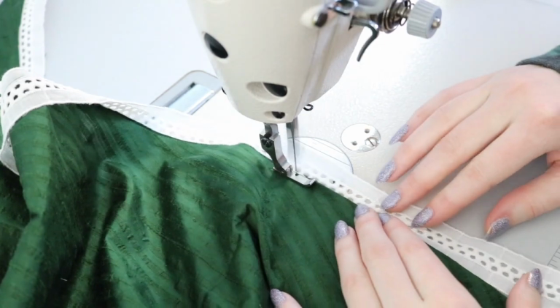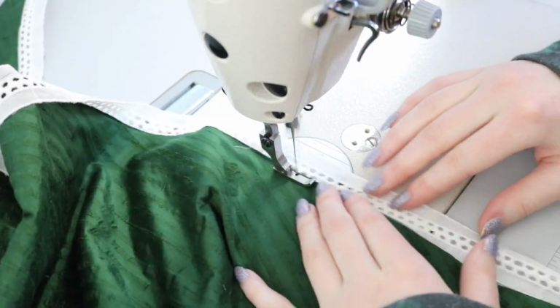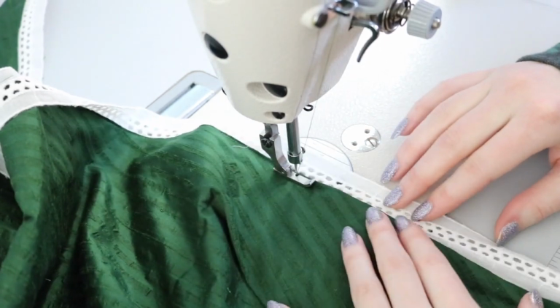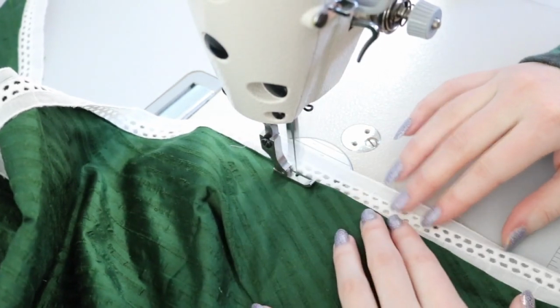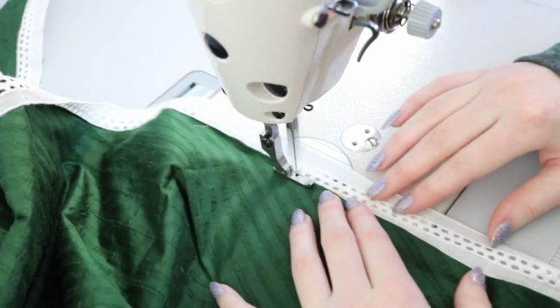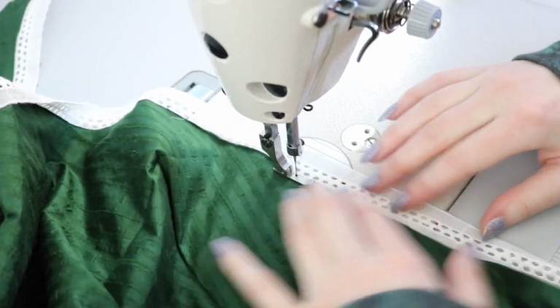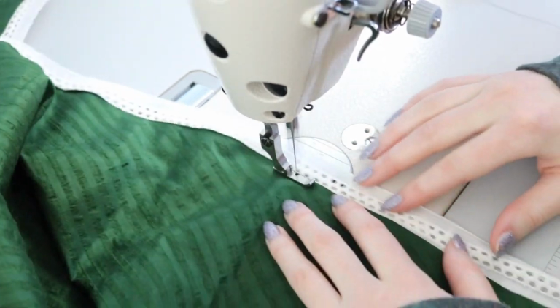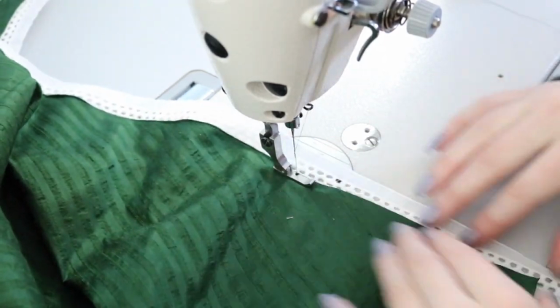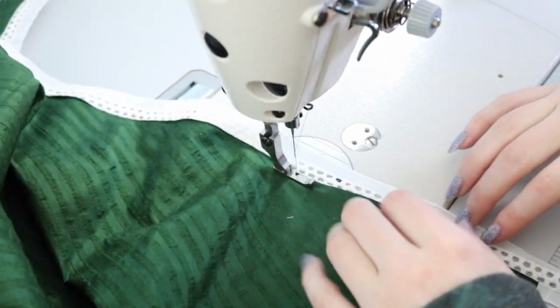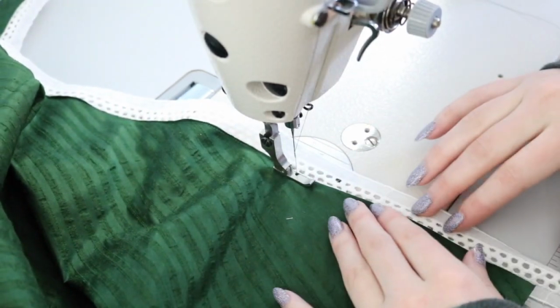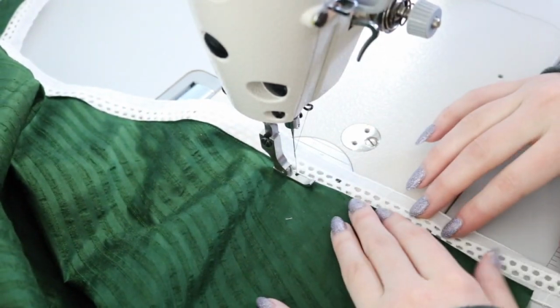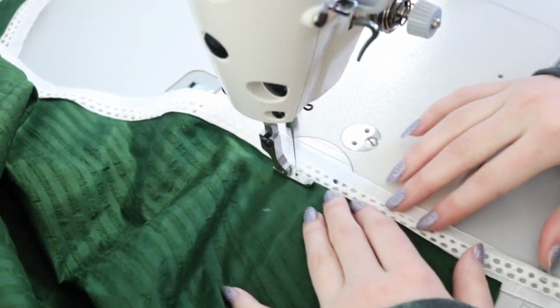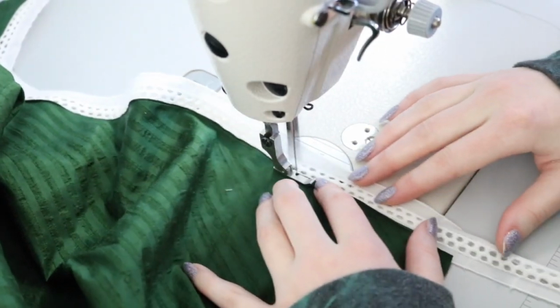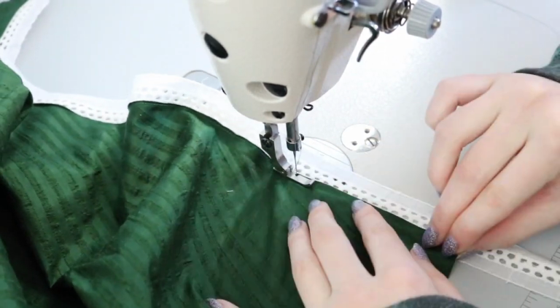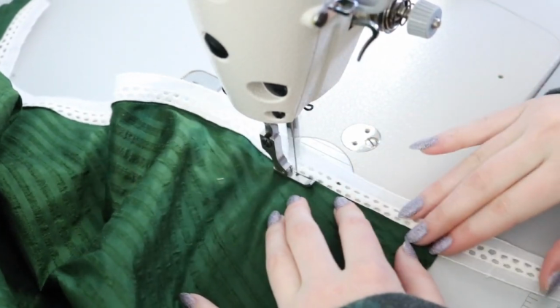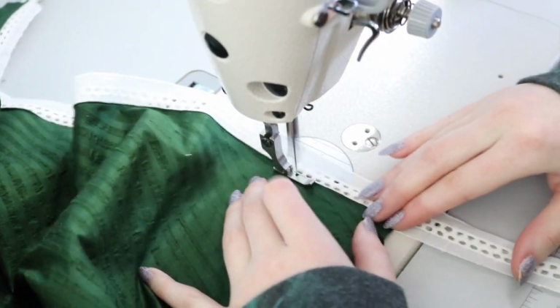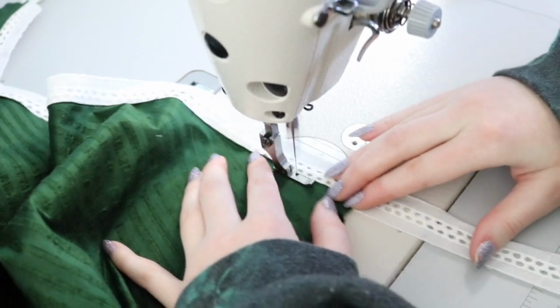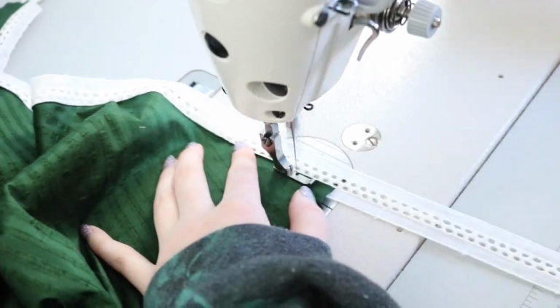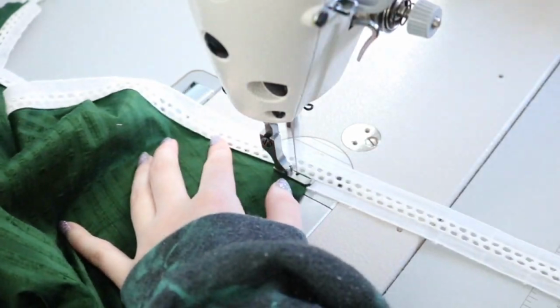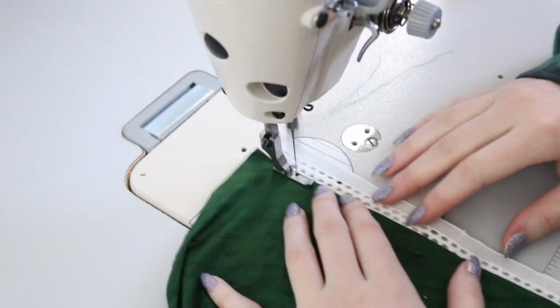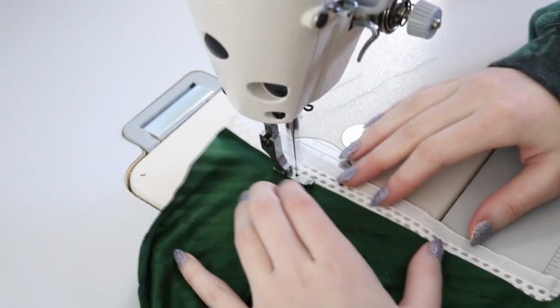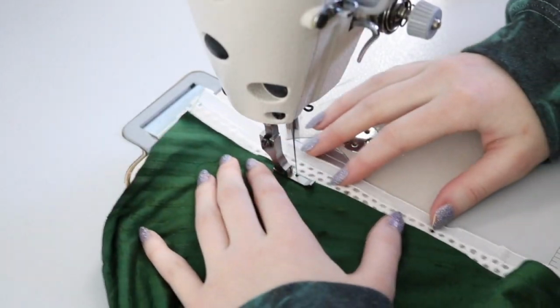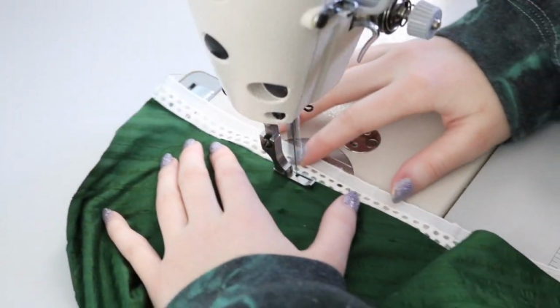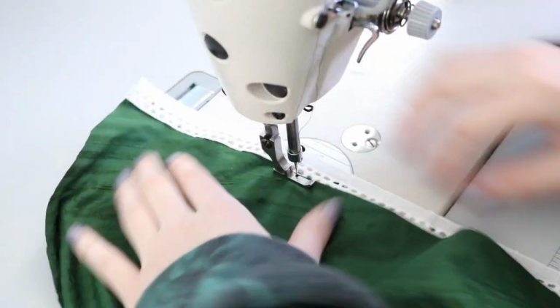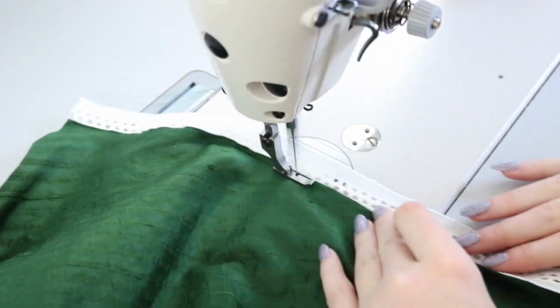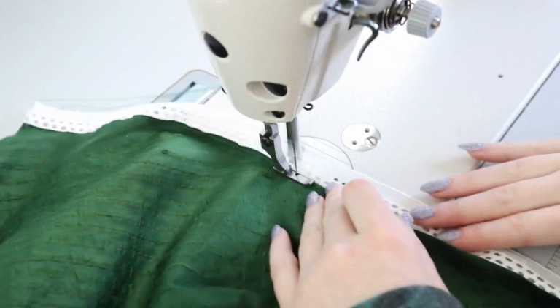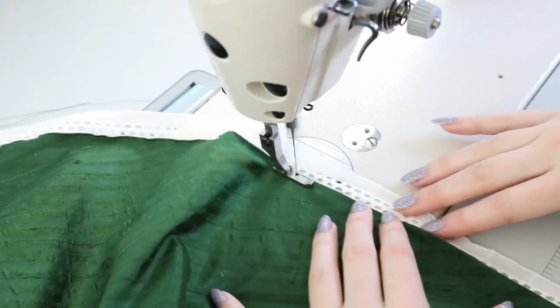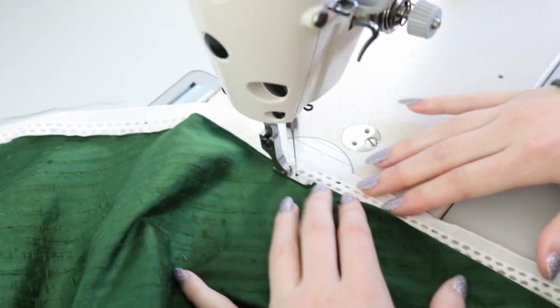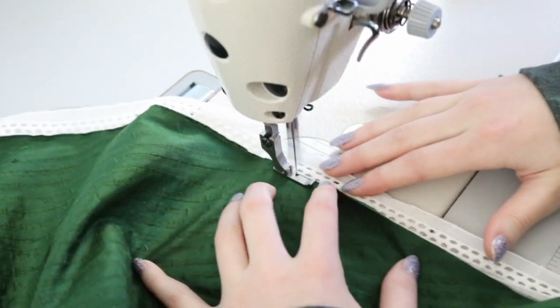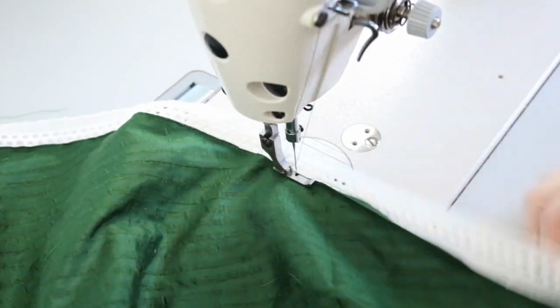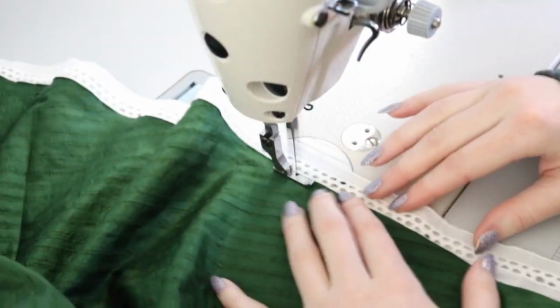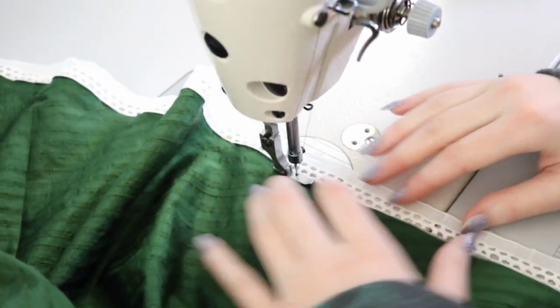When I've done lace inset work in the past, I've always turned the edges inward twice before sewing them so they don't fray, and that is what I would recommend you do - but that is not what I did on this project.